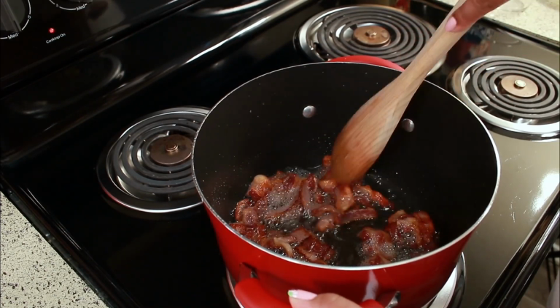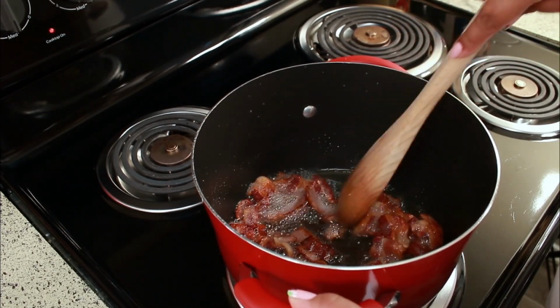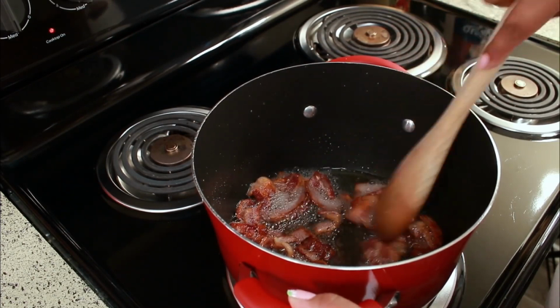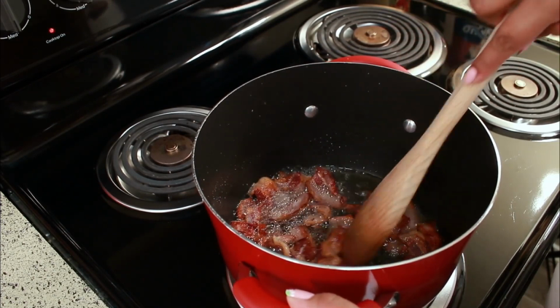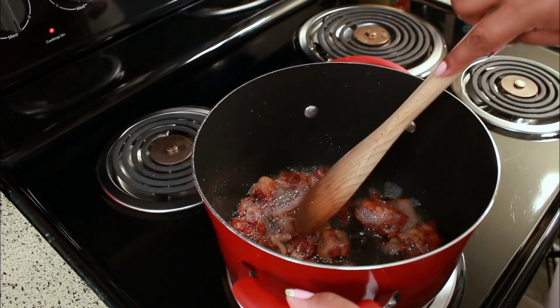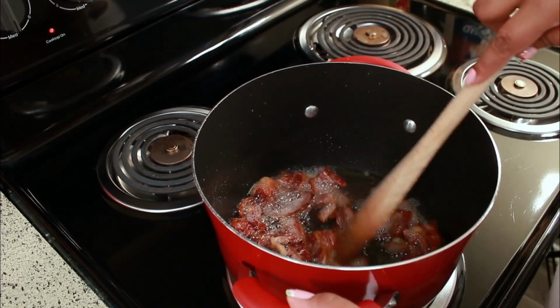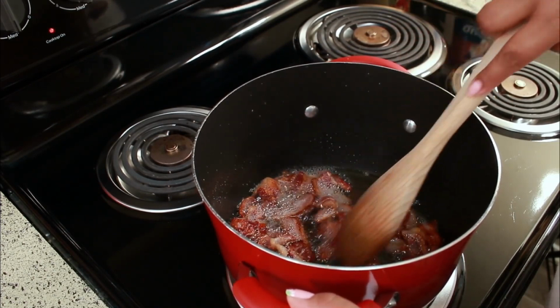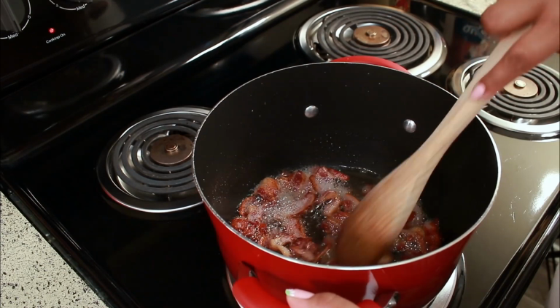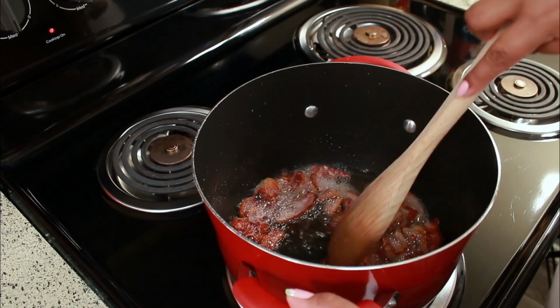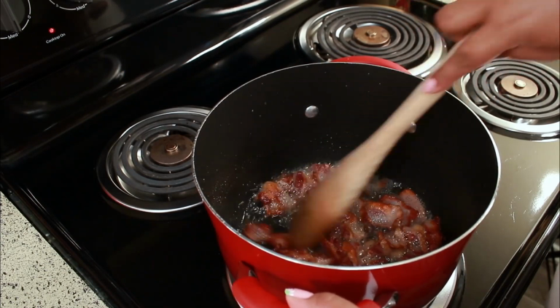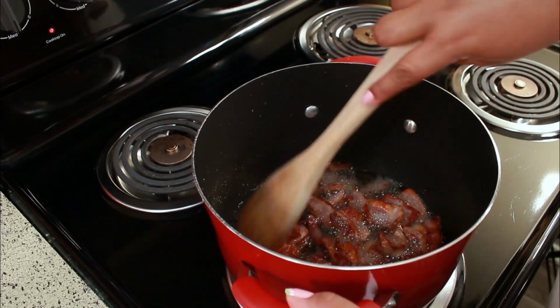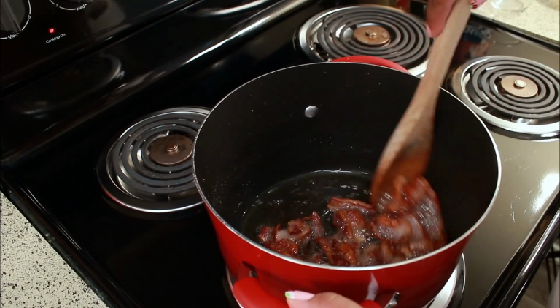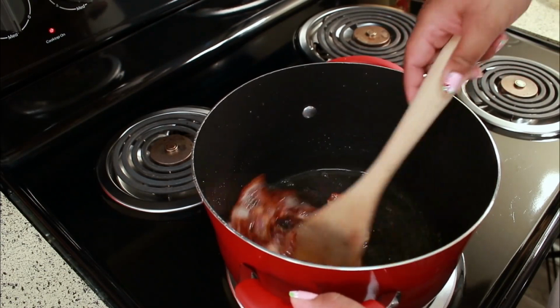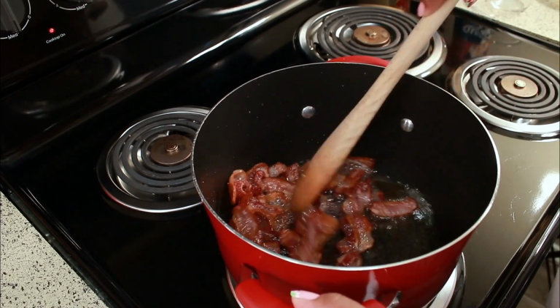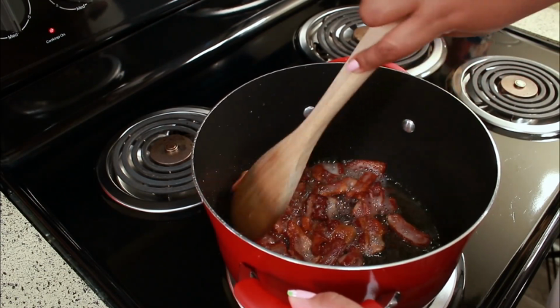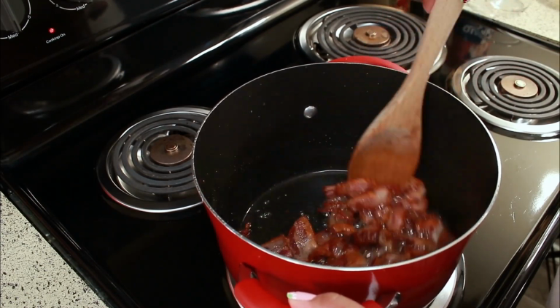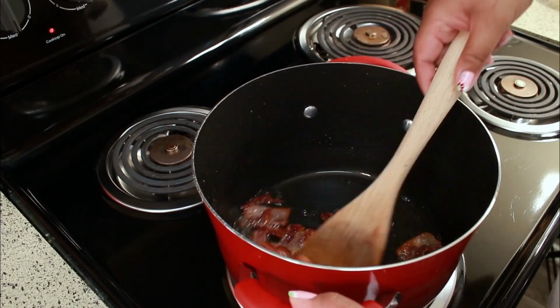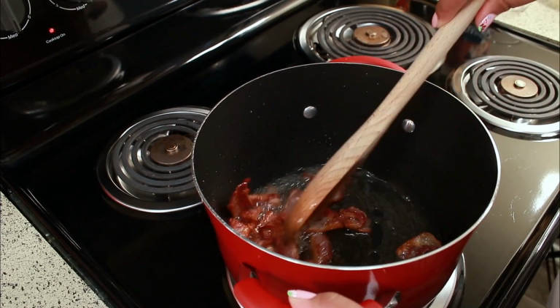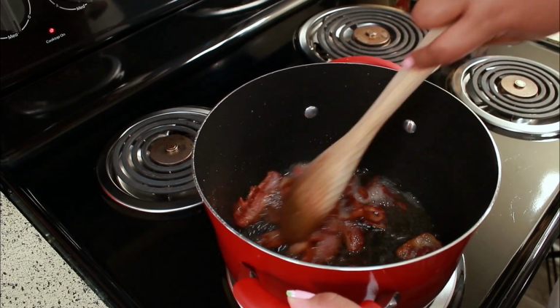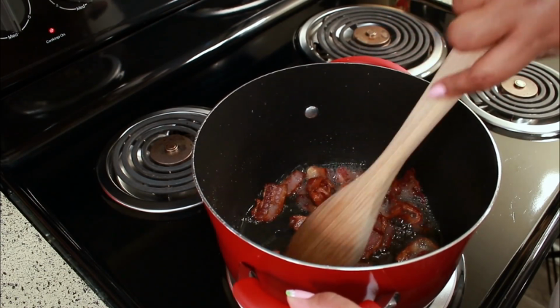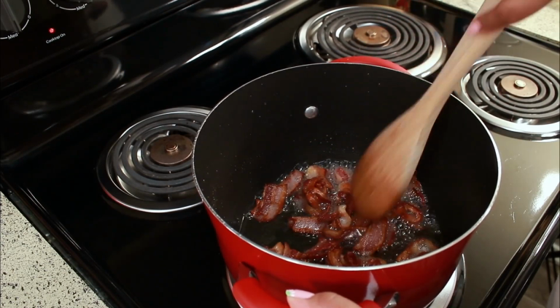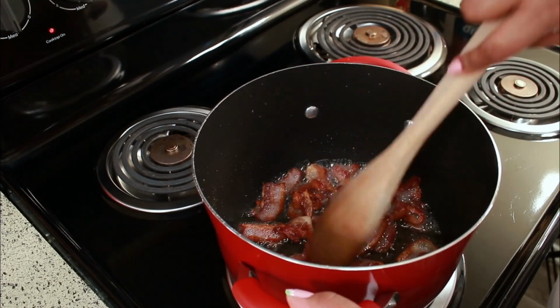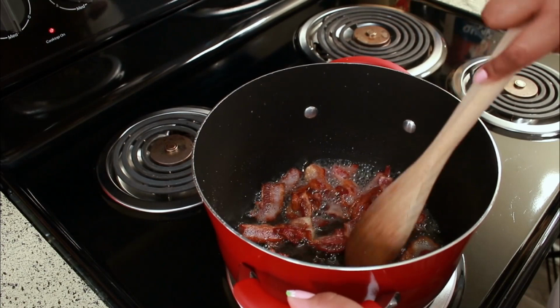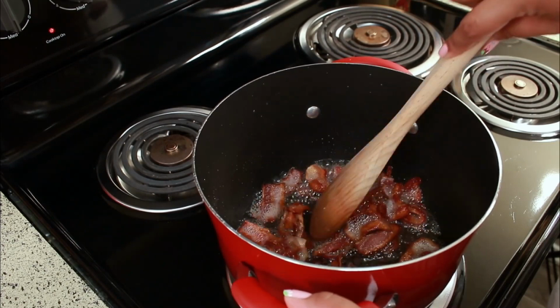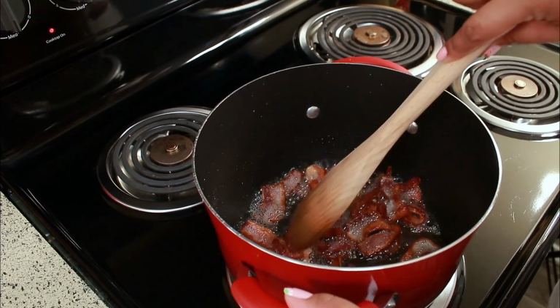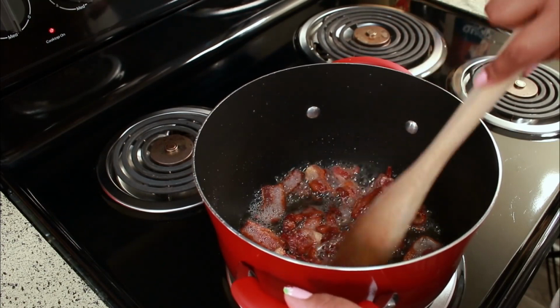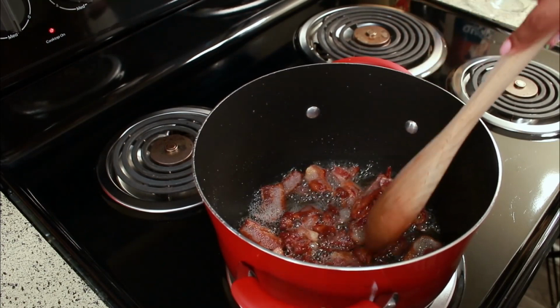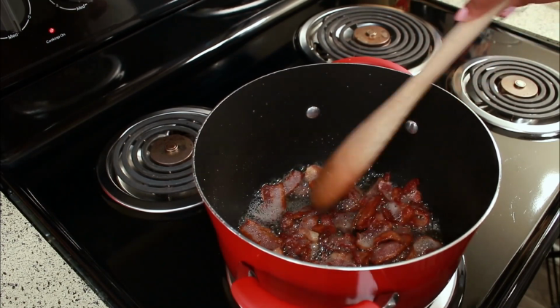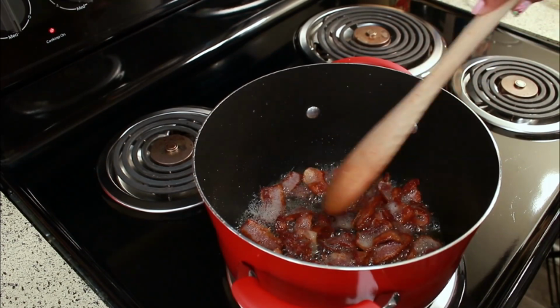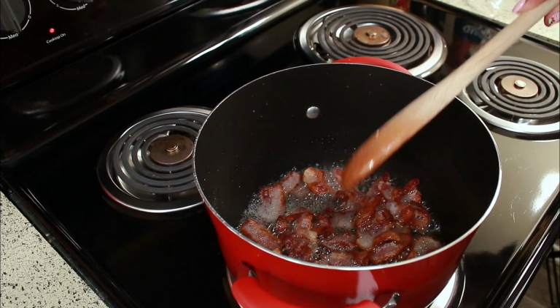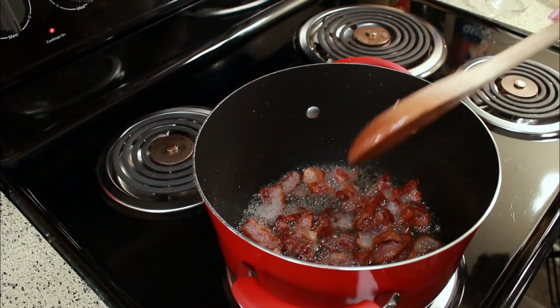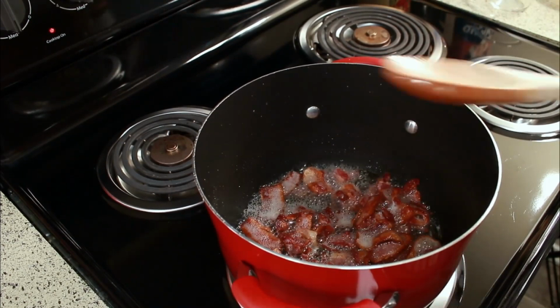Oh my gosh, this is looking so good. Now I'm just going to drain it on some paper towel and then I'm done — that's it, bacon chips is done.